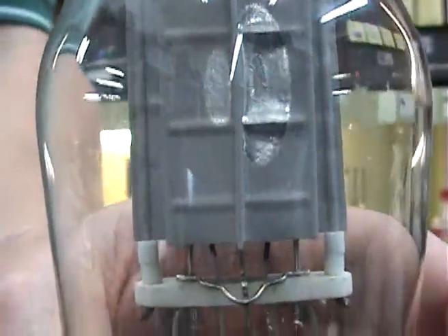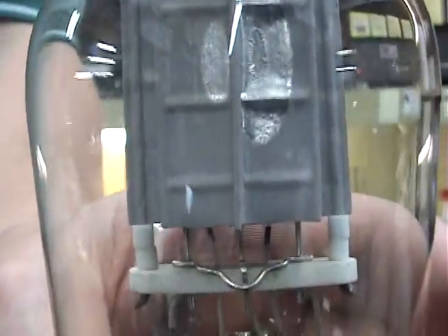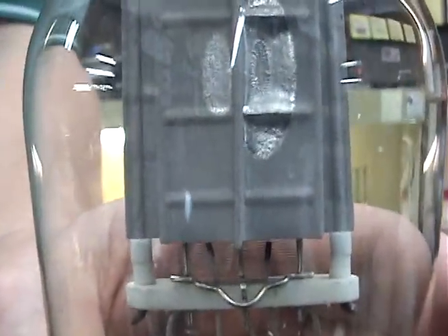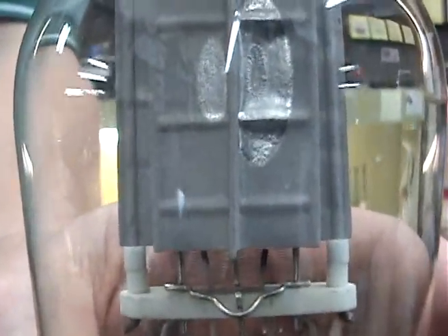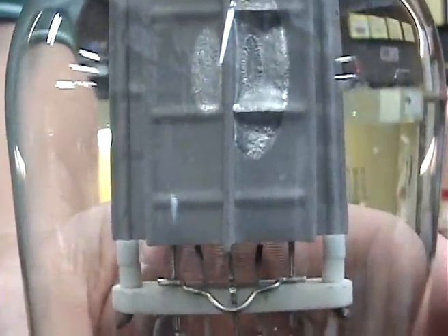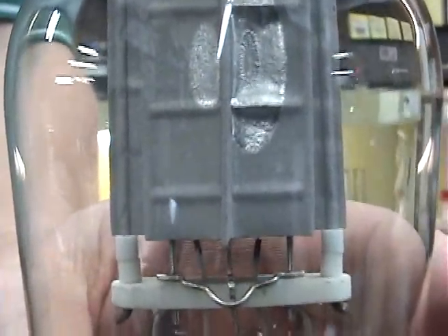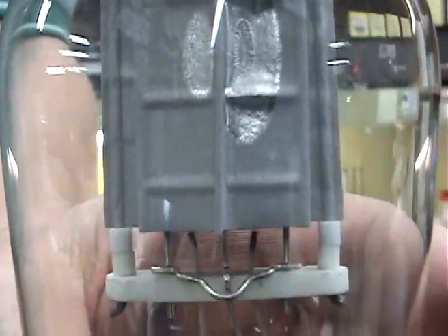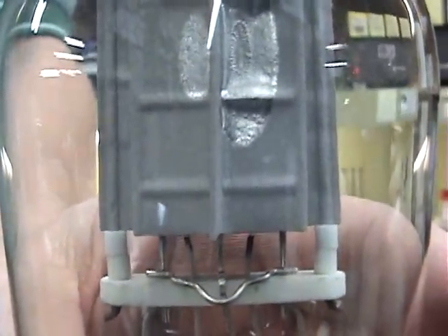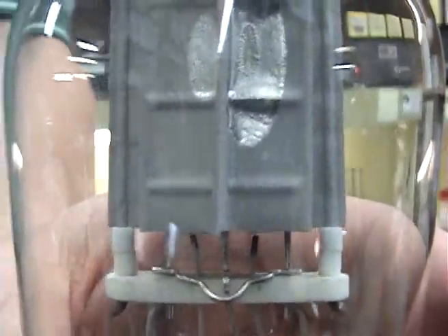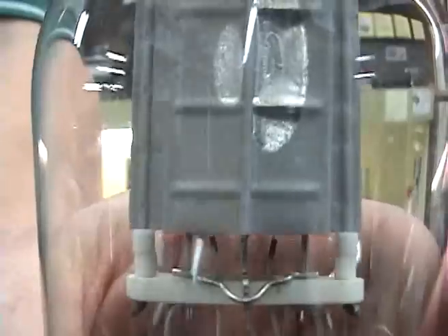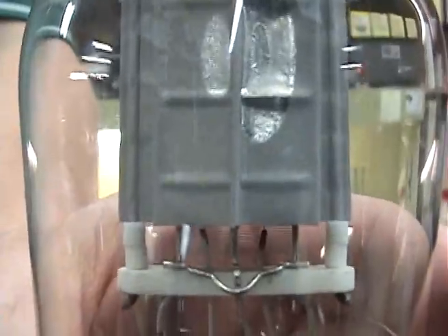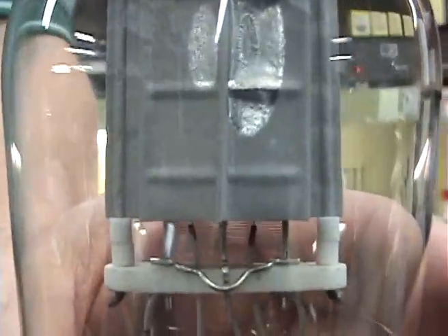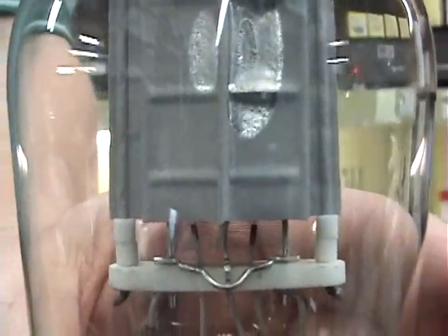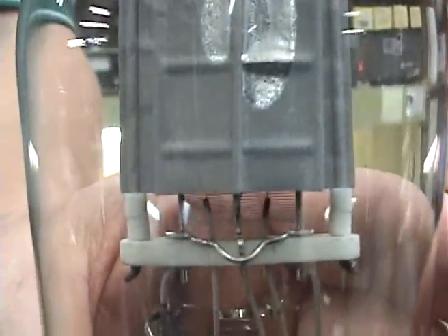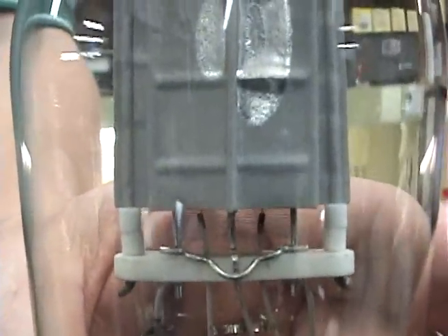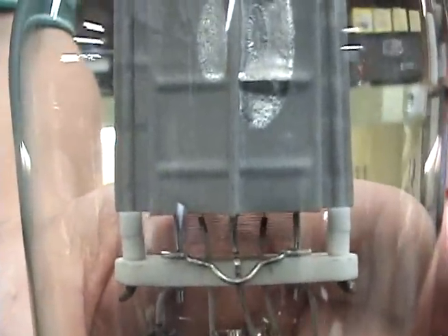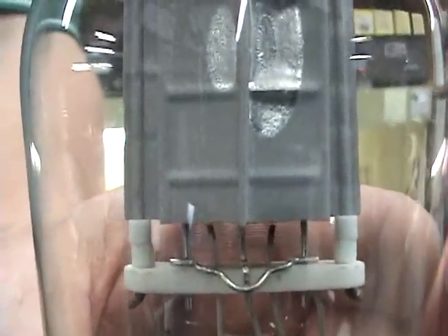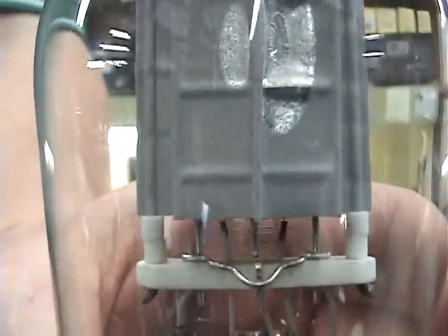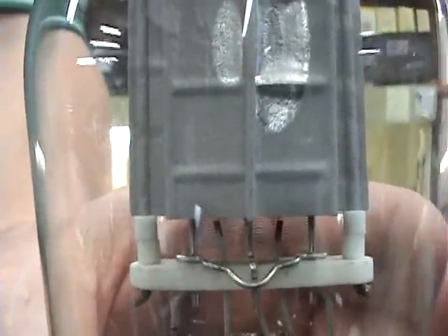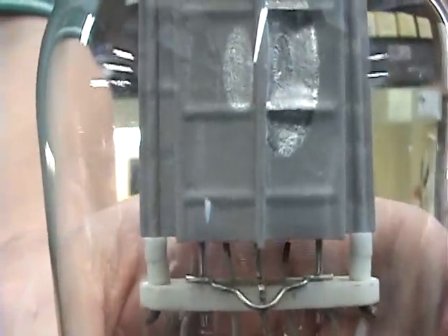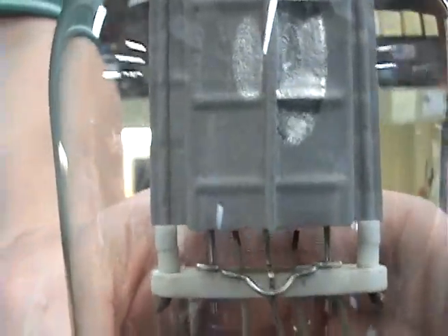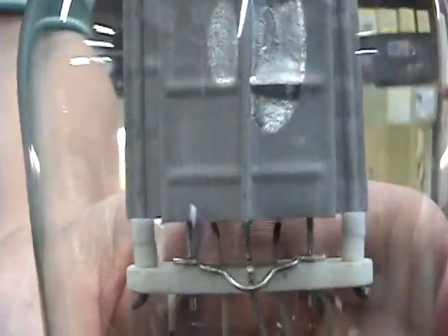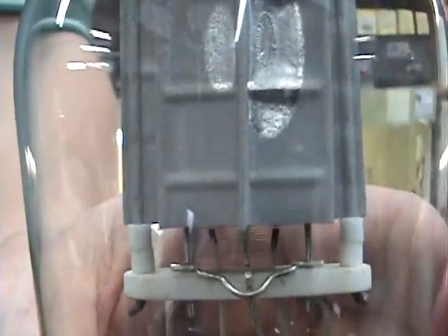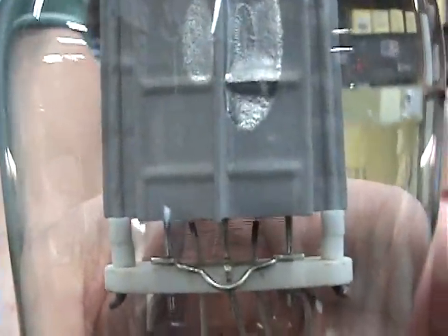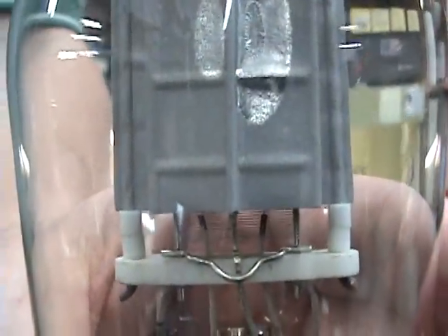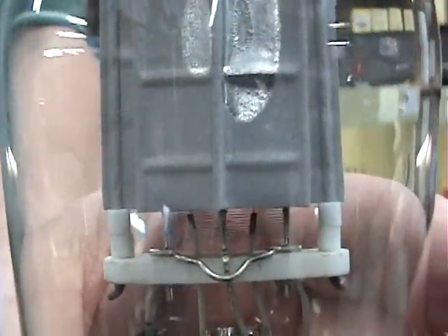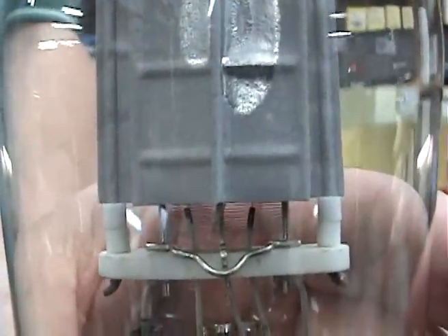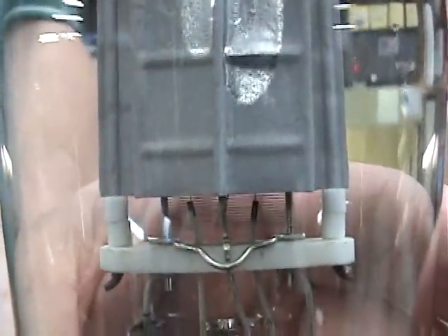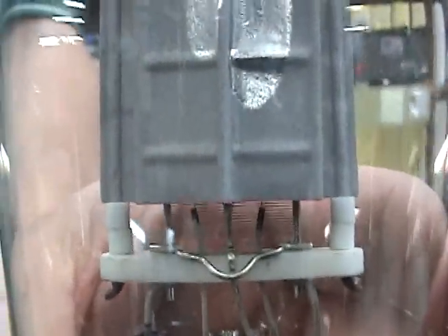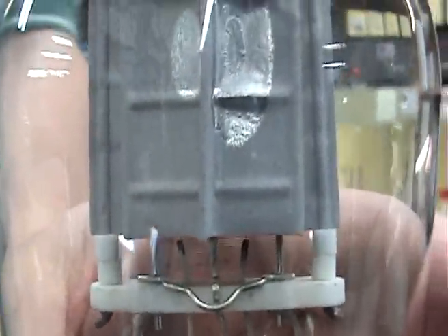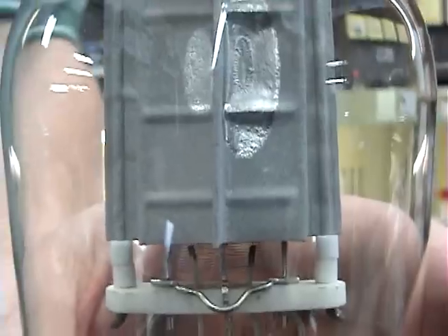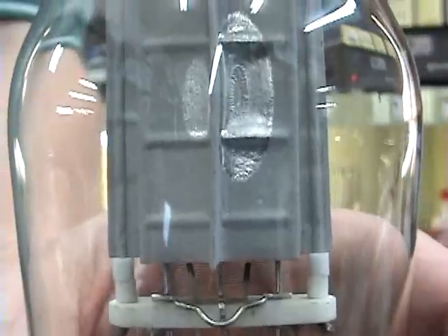If the tube gets hot at a very fast rate, the glass of the tube can also get soft and the vacuum will suck a hole through the glass.